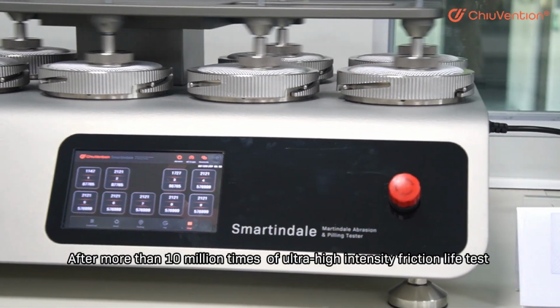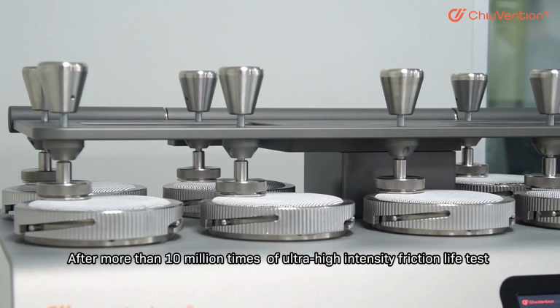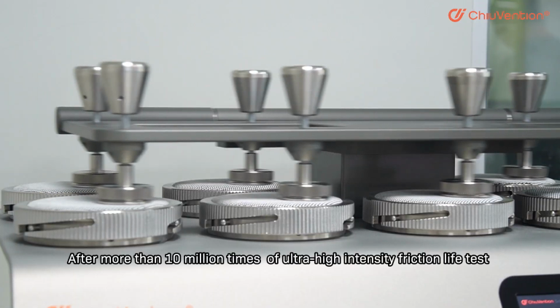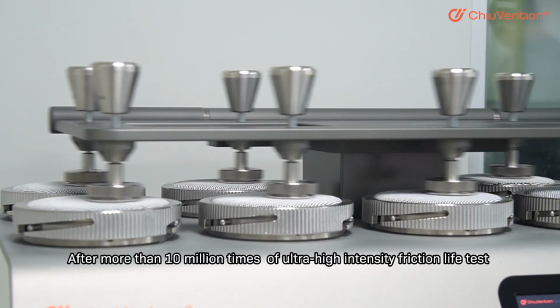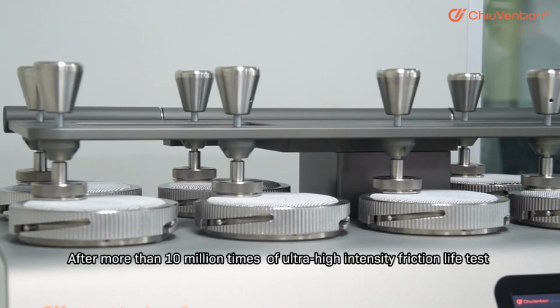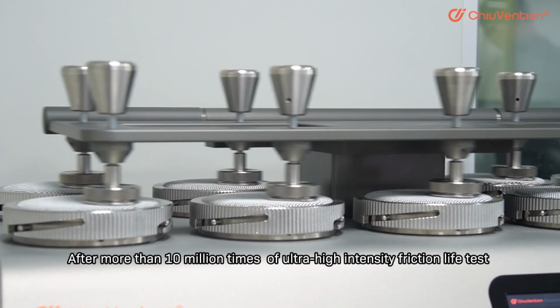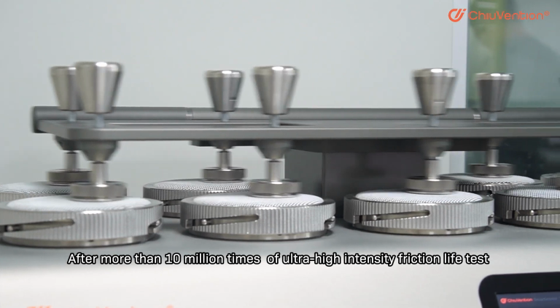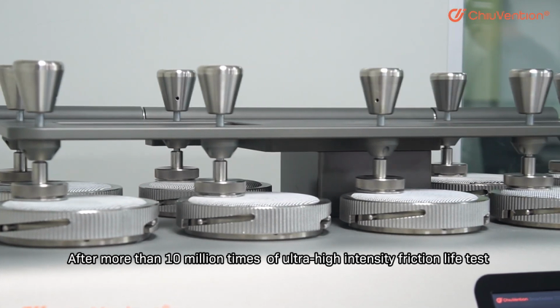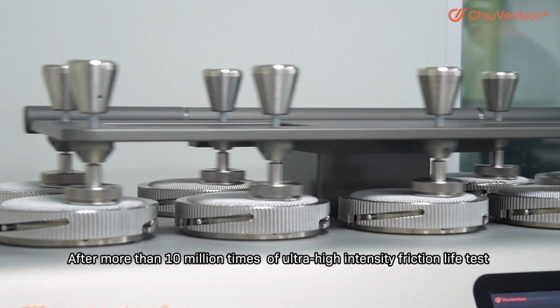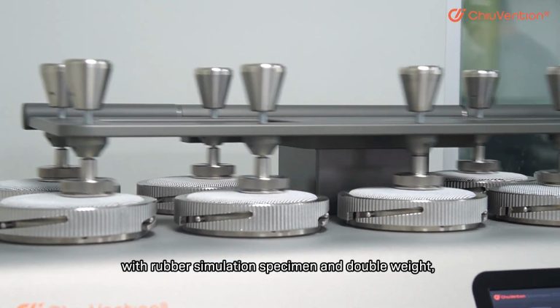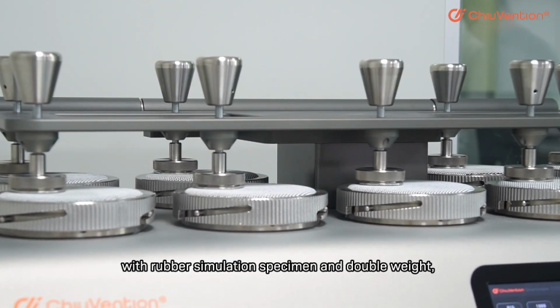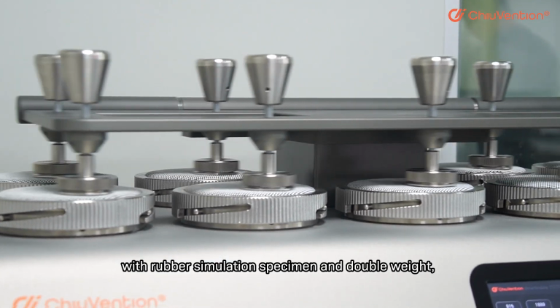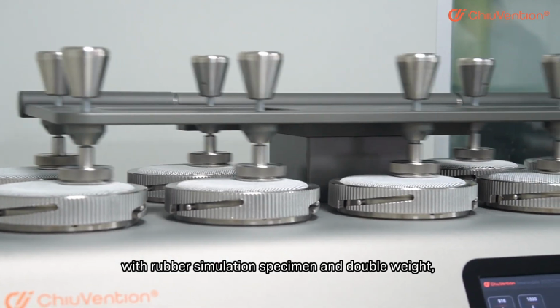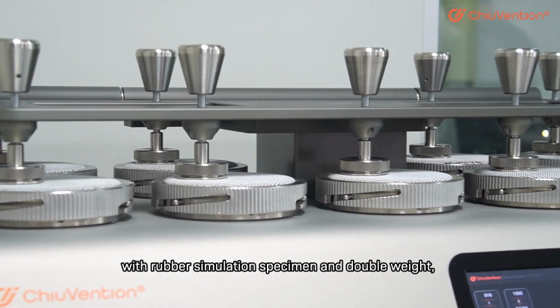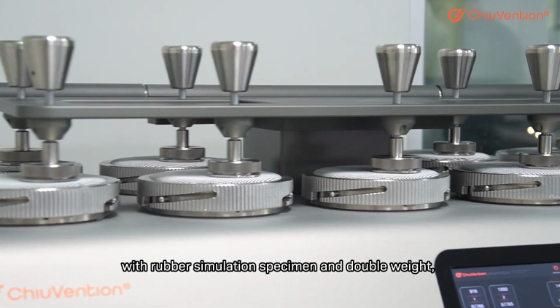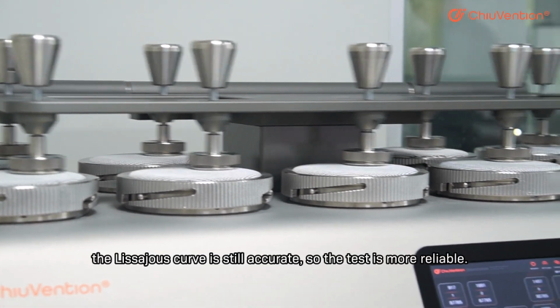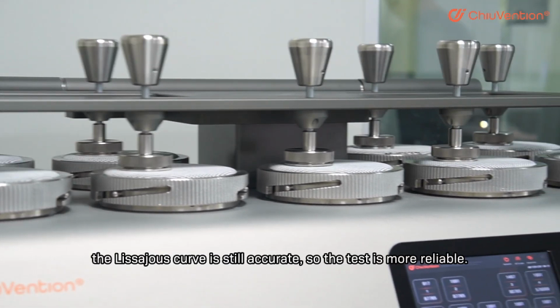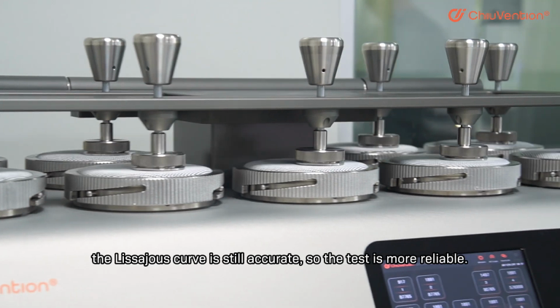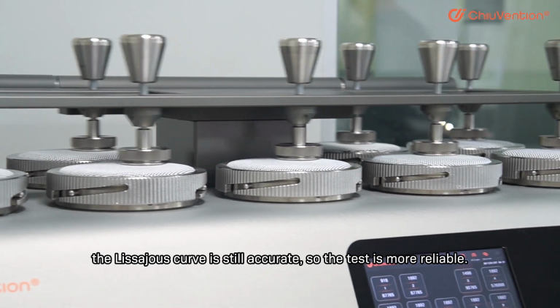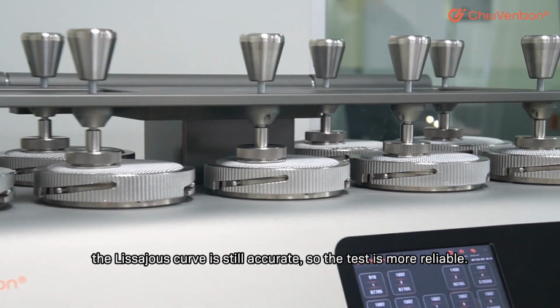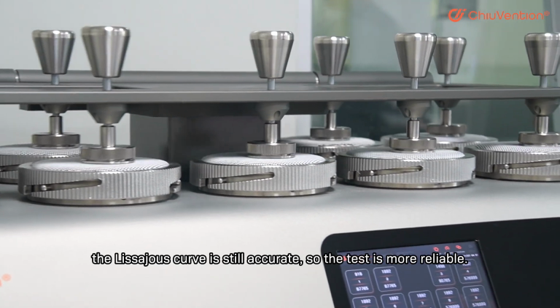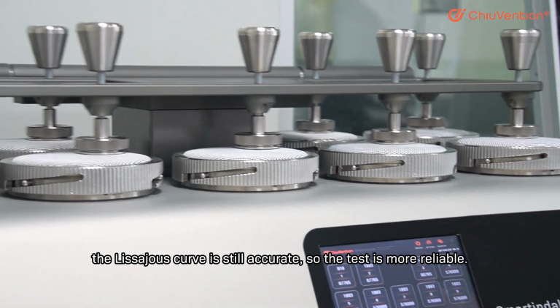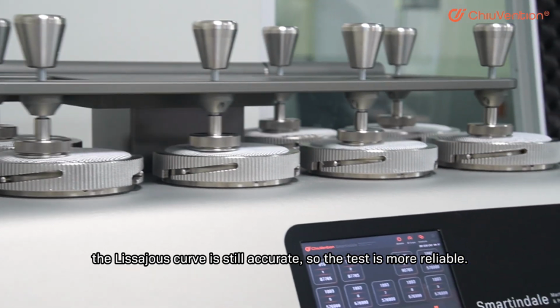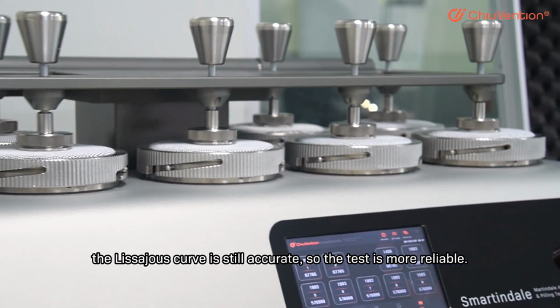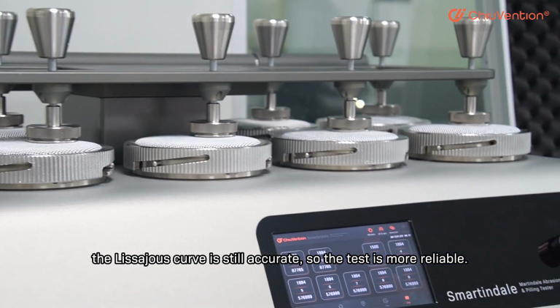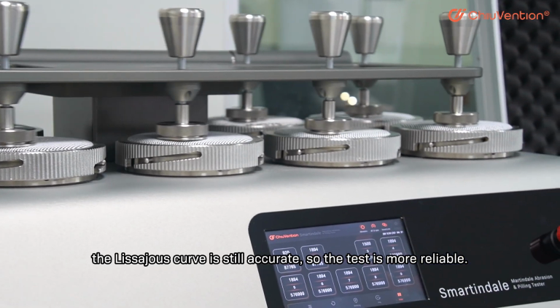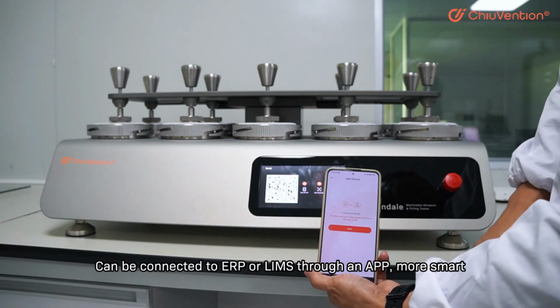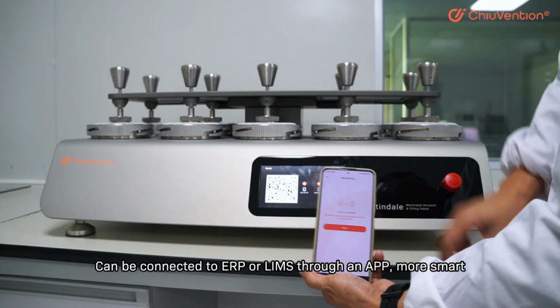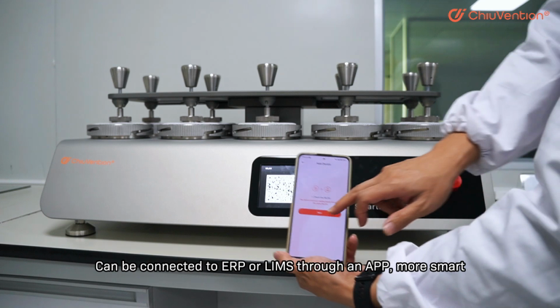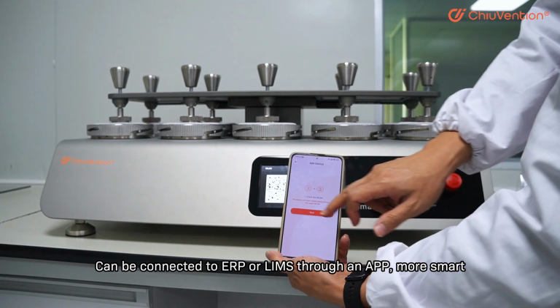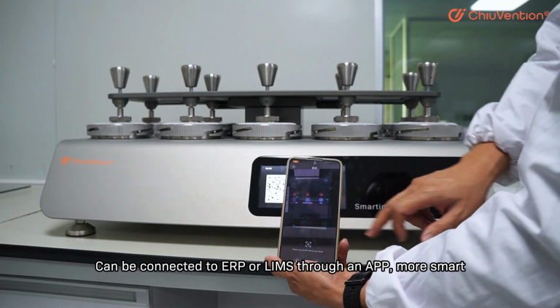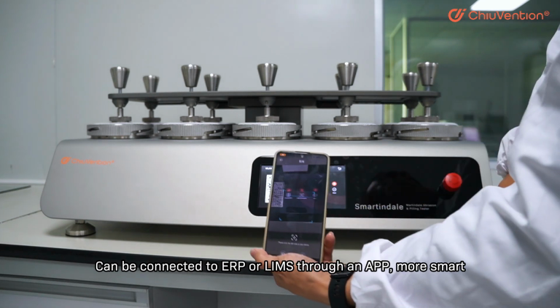After more than 10 million times of ultra-high intensity friction load tests with rubber simulation specimen and double weight, the Lissajous curve is still accurate, so the test is more reliable. It can be connected to ERP or LIMS through an app — more smart.